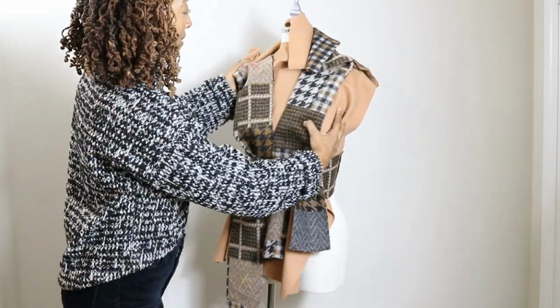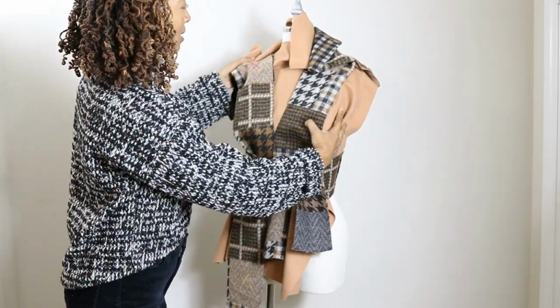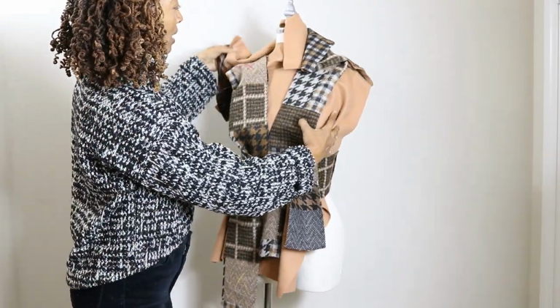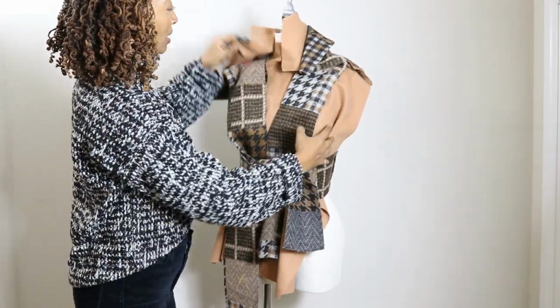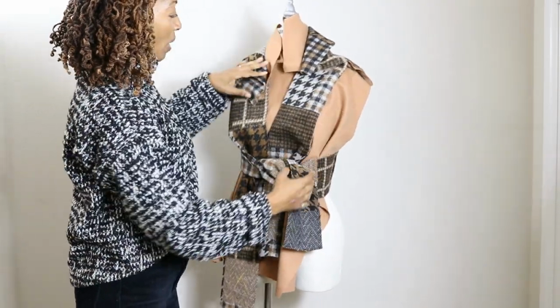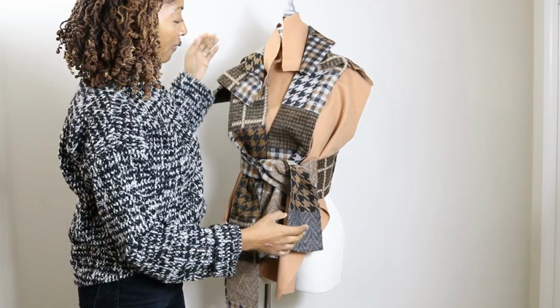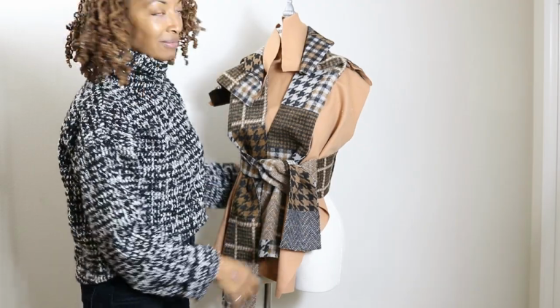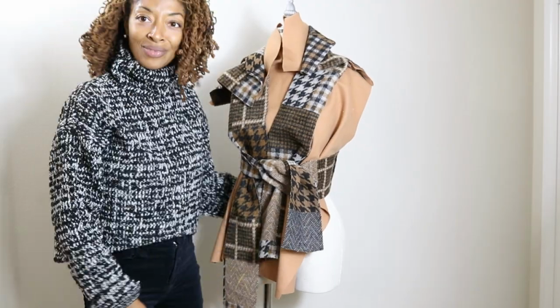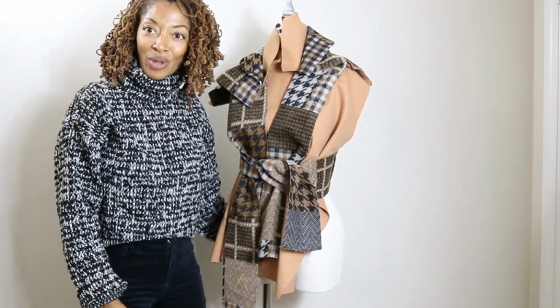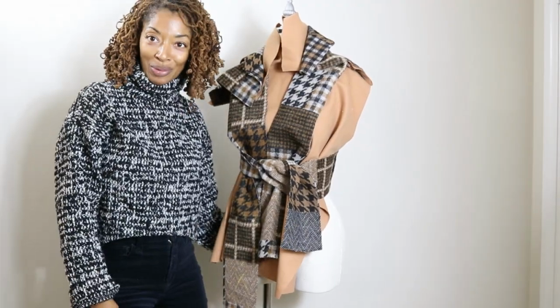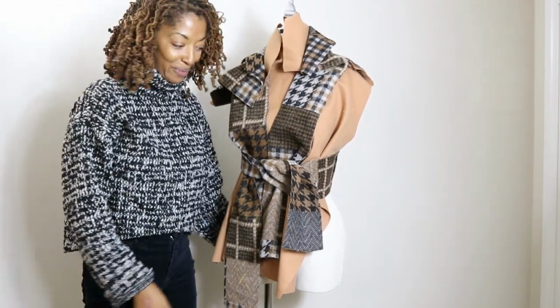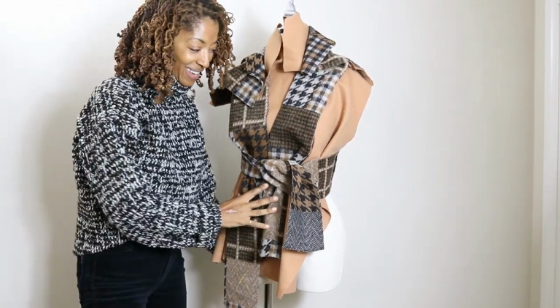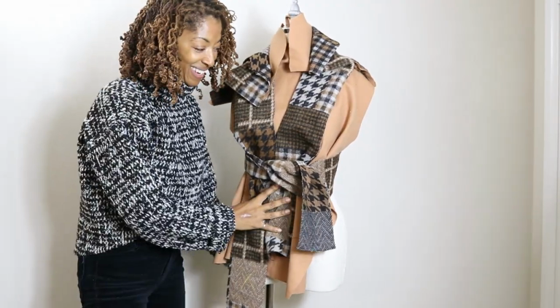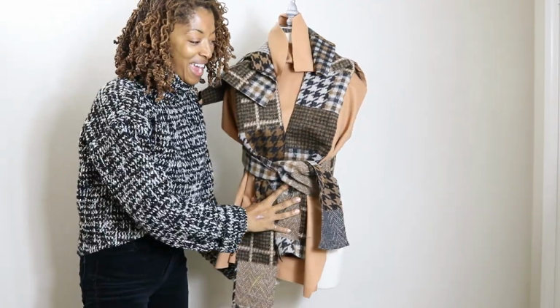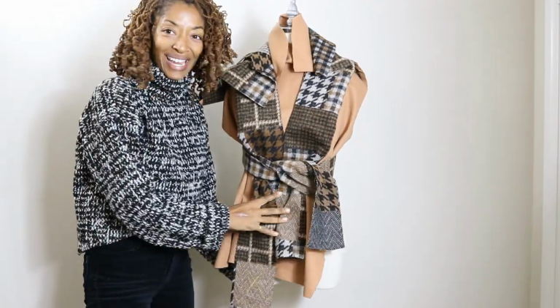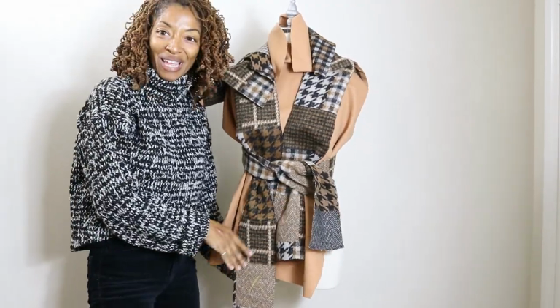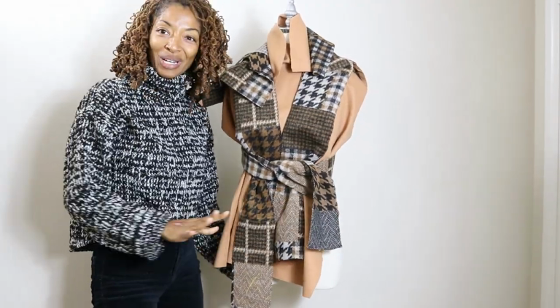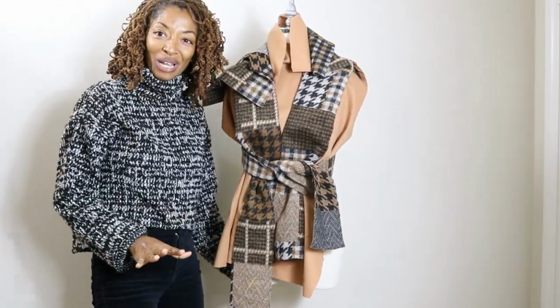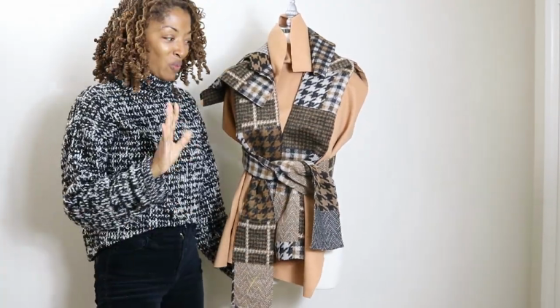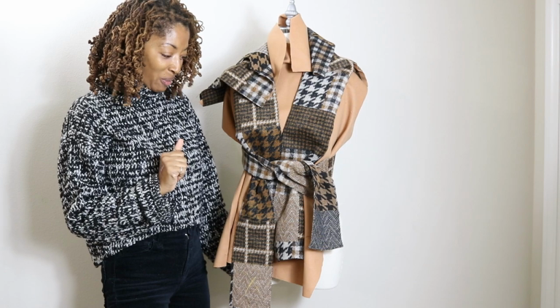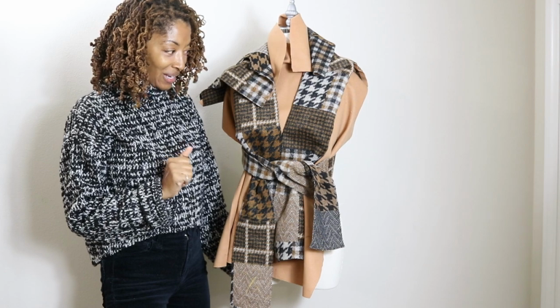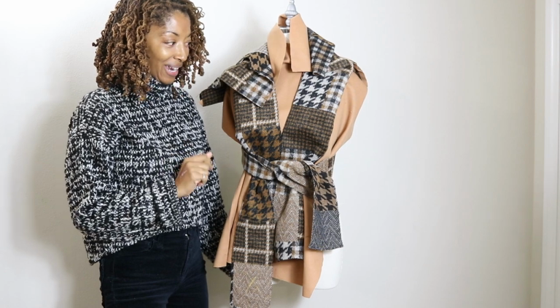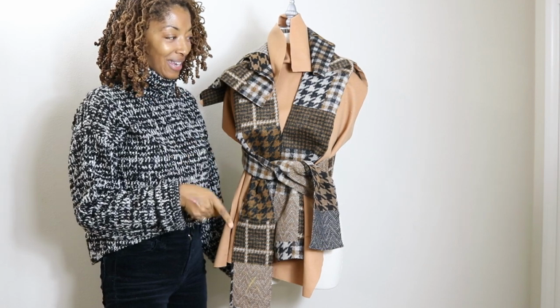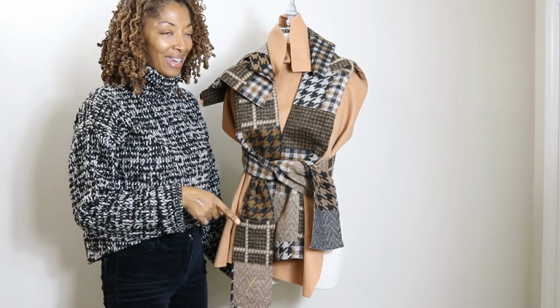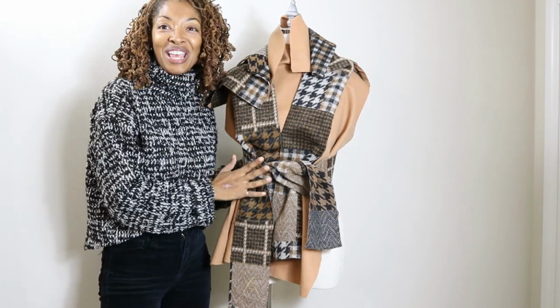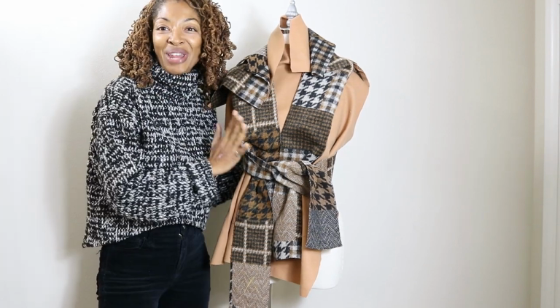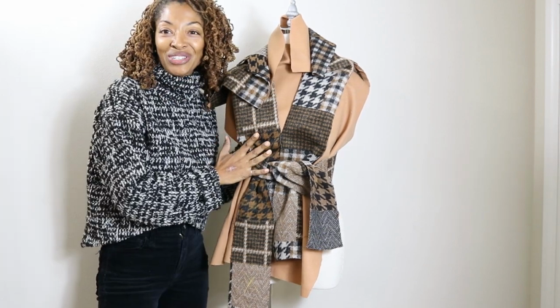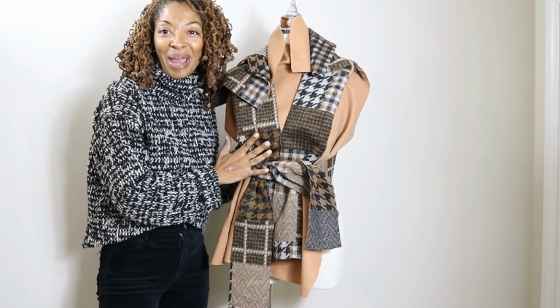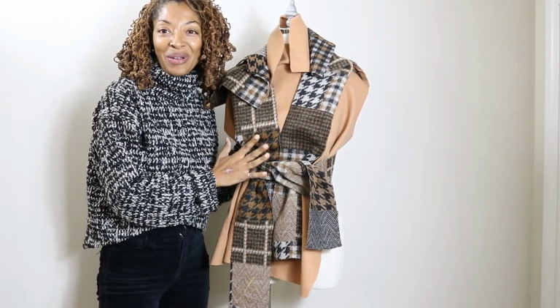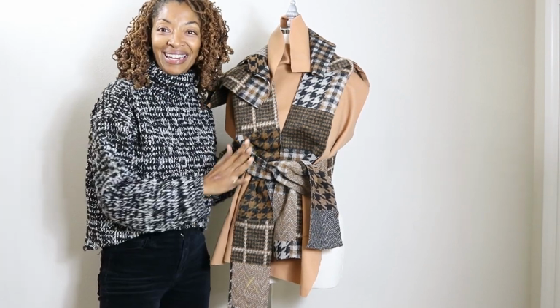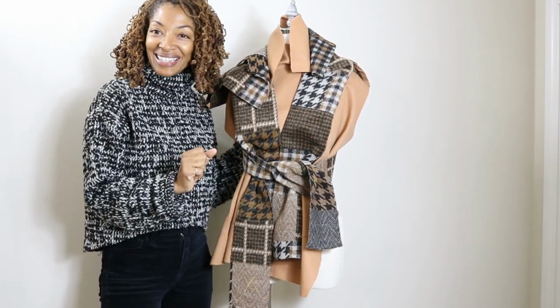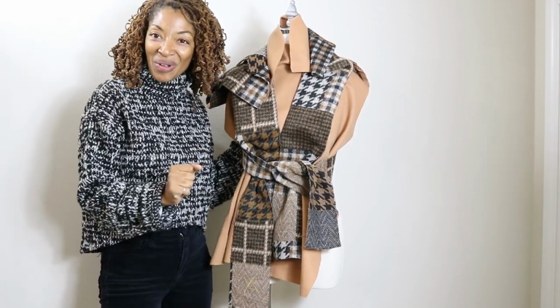So this is a rough — very rough — idea of what it will look like in the end. Now it's just time to go ahead and get sewing.